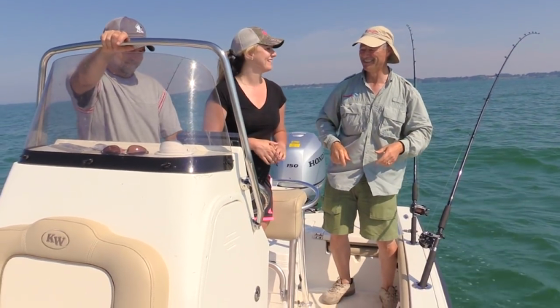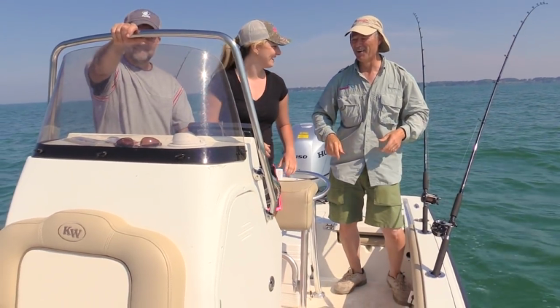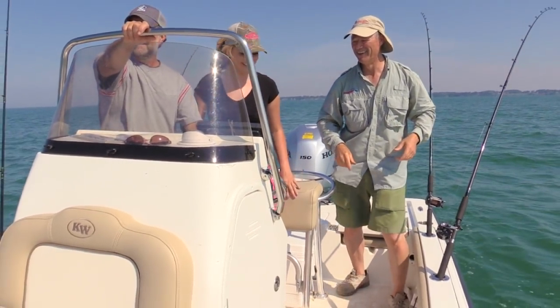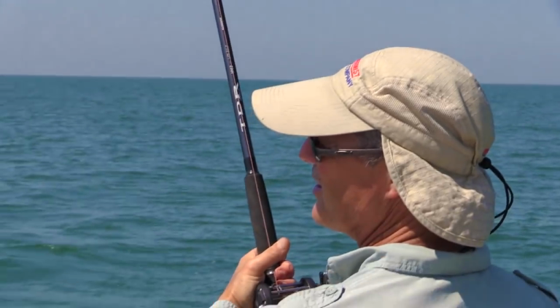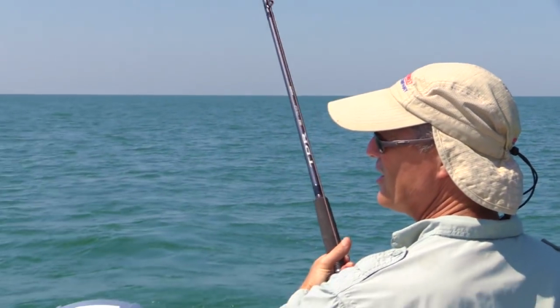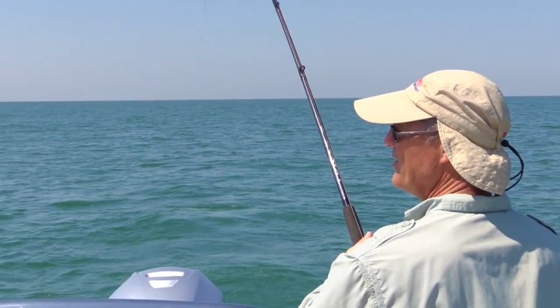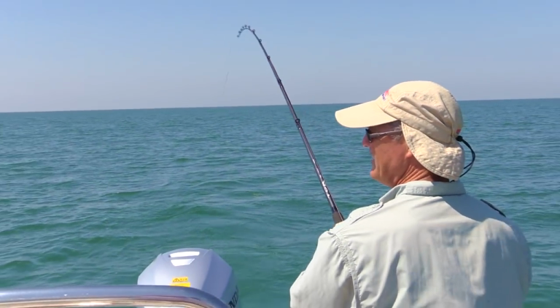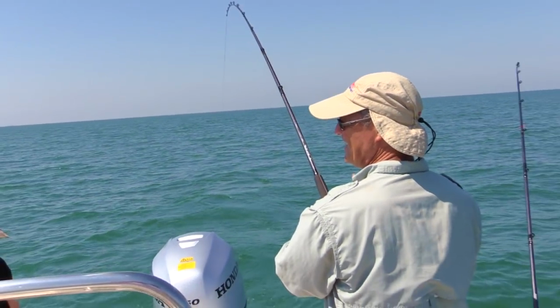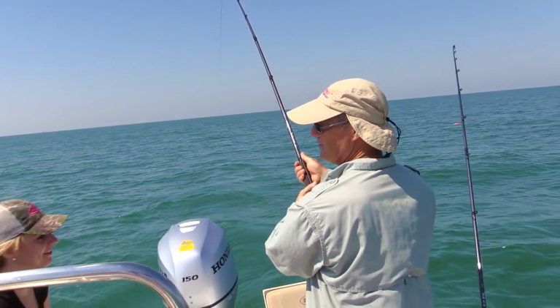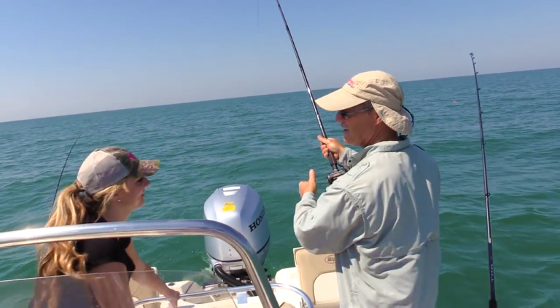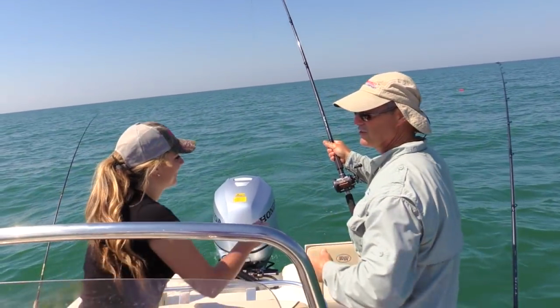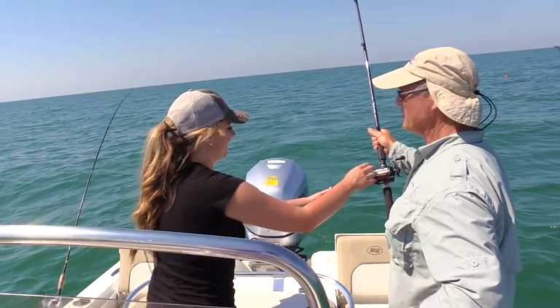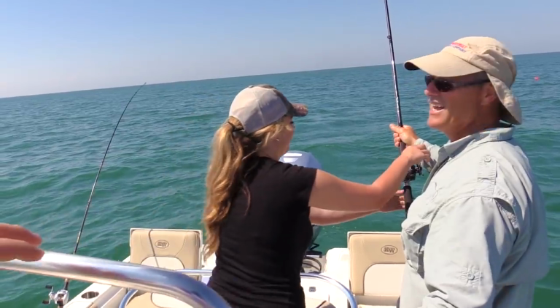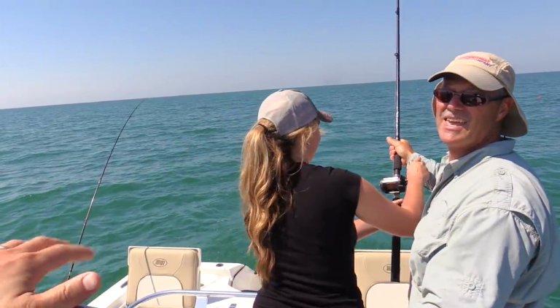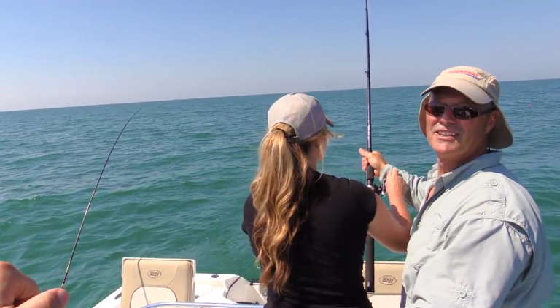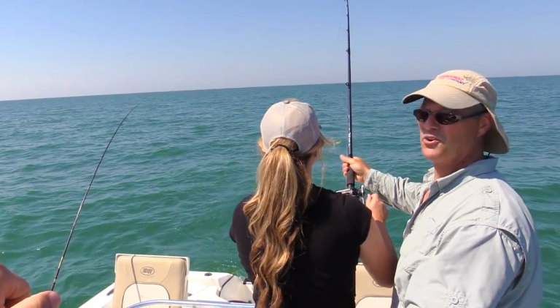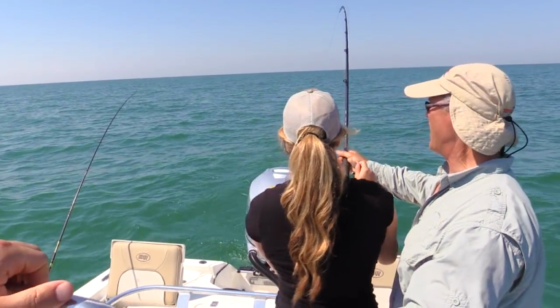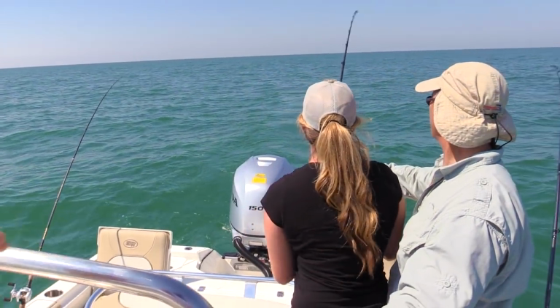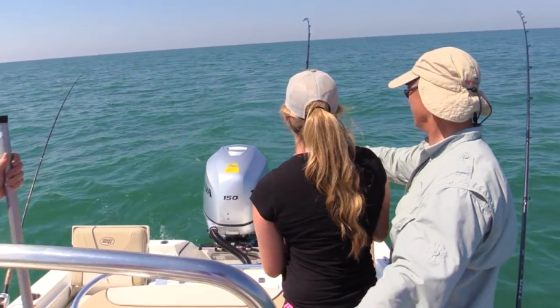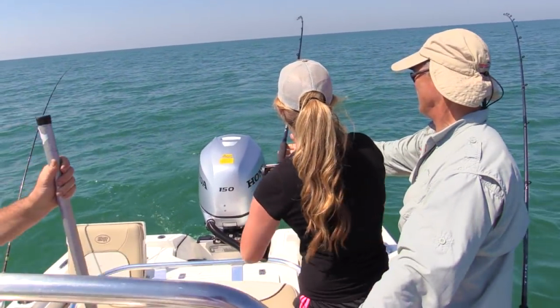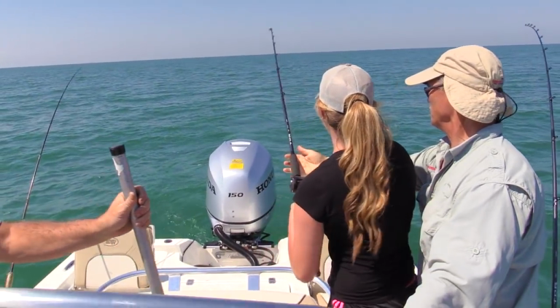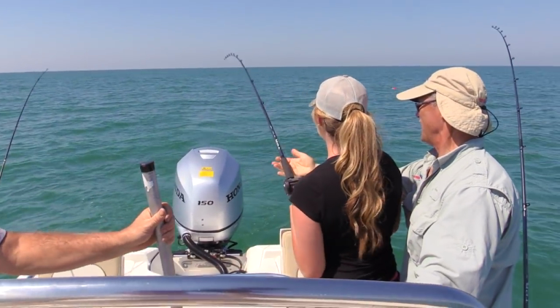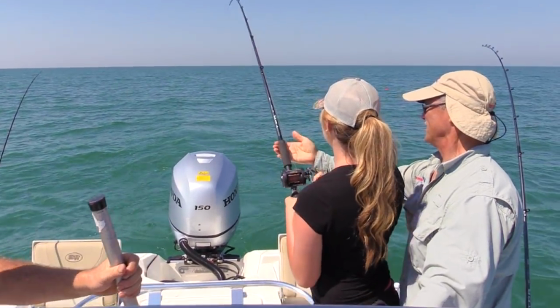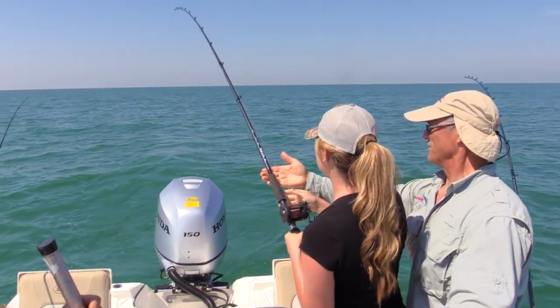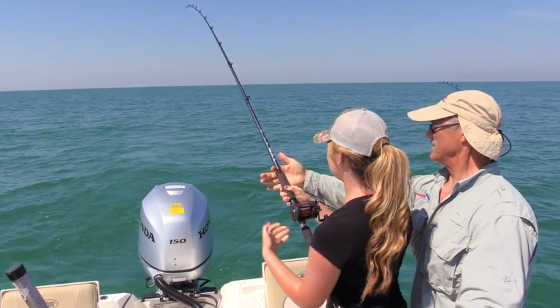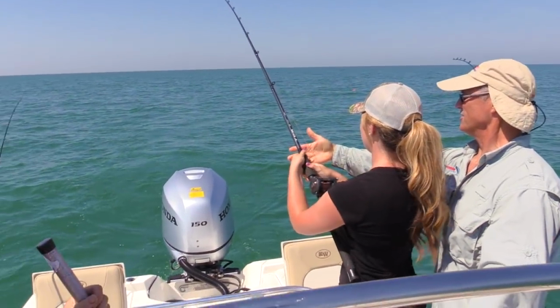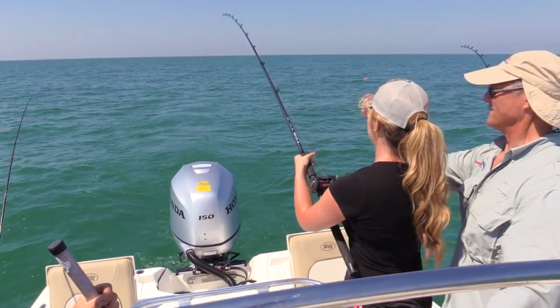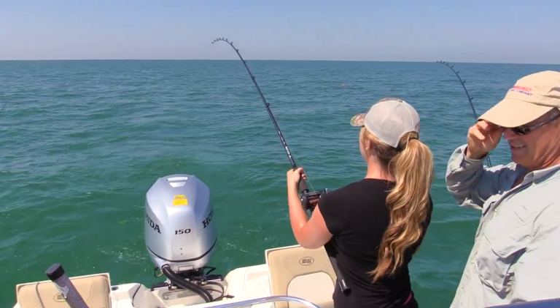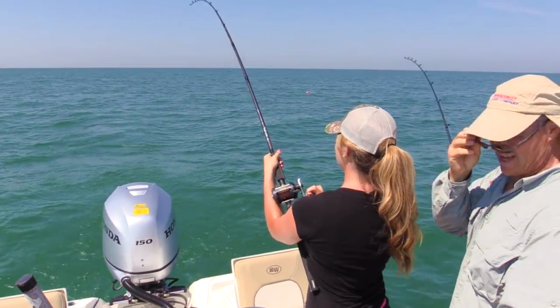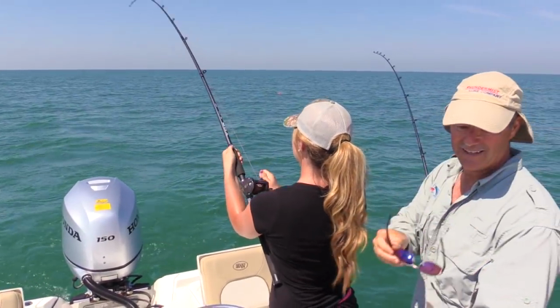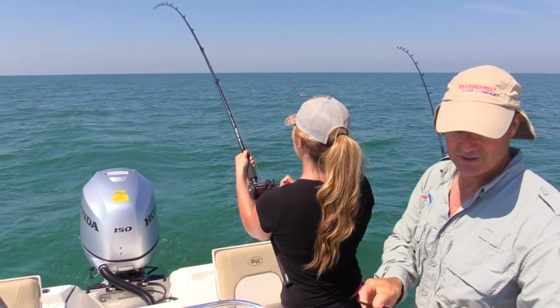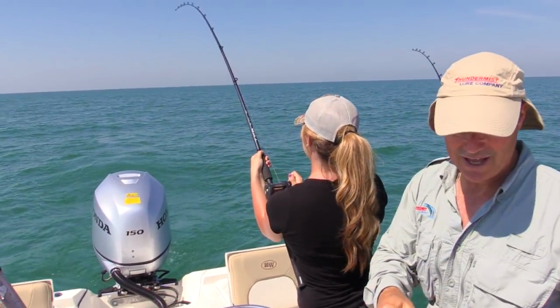We got our first fish and it came on the lead core line! Put your other hand right up here — it'll be easier. That's it. You got it. Let's see what we got. I've got to keep the boat in gear so the other lines stay active.